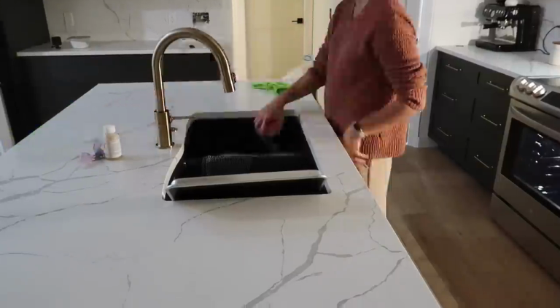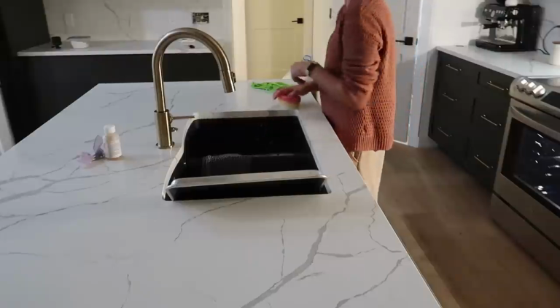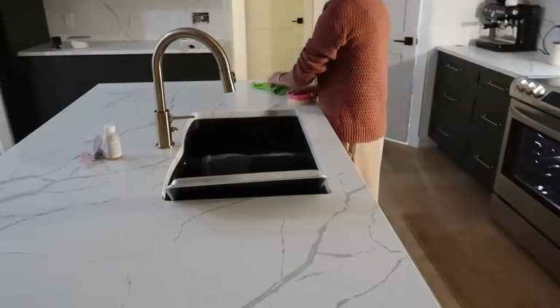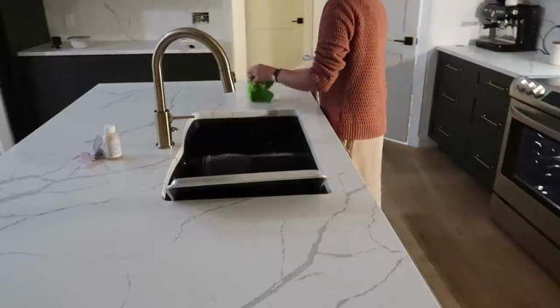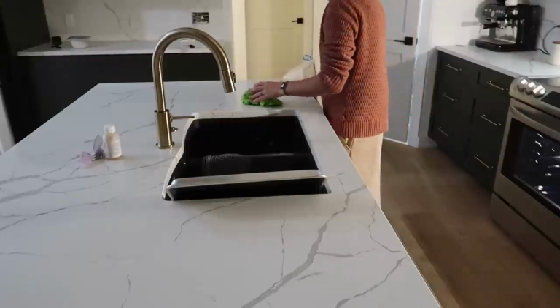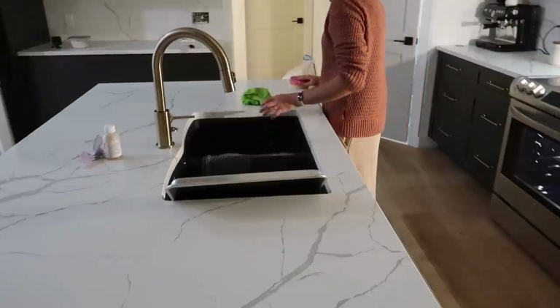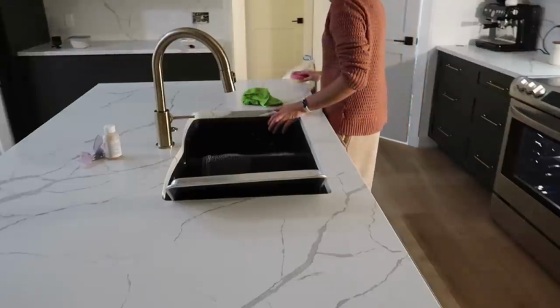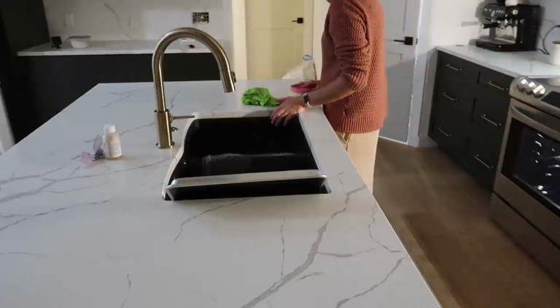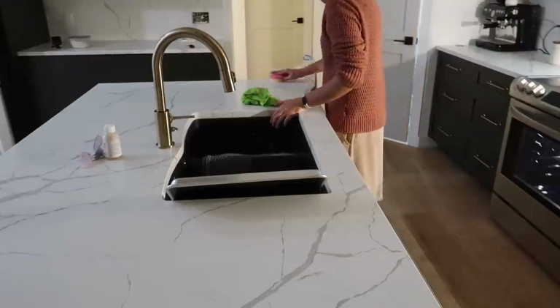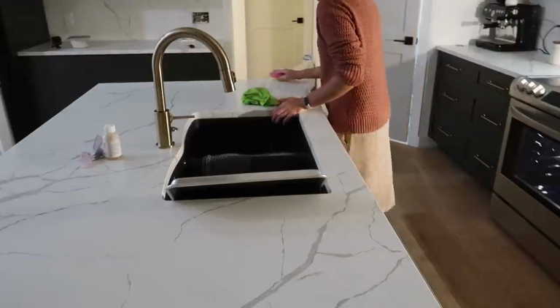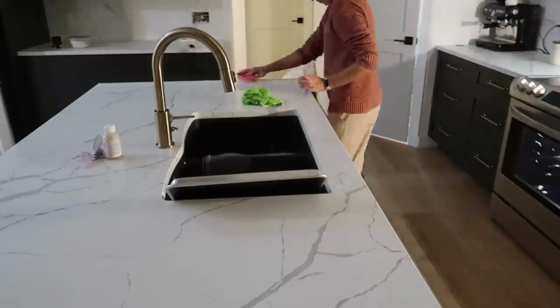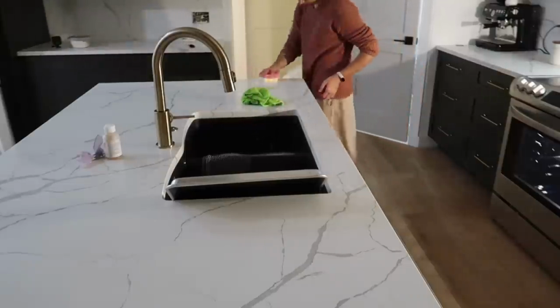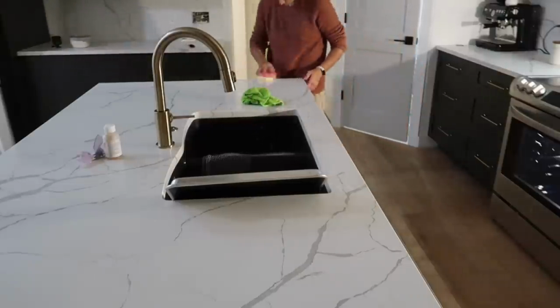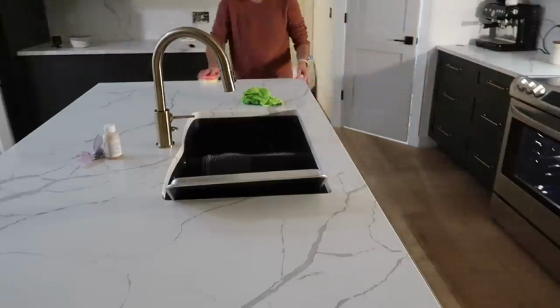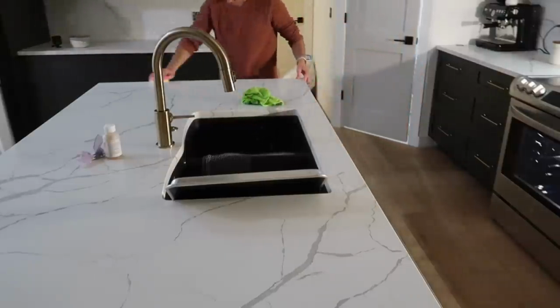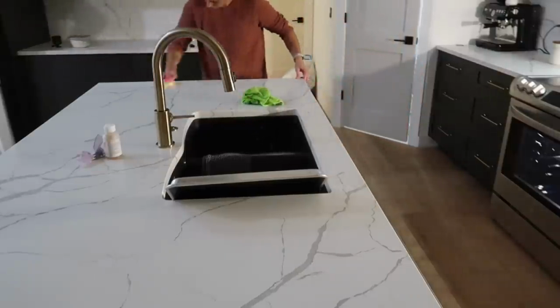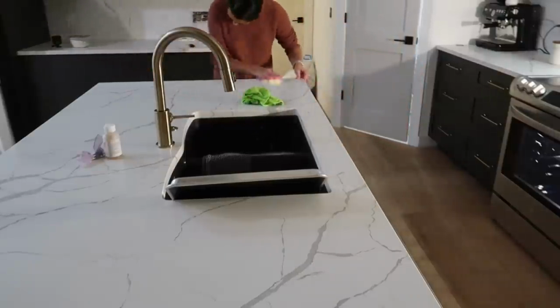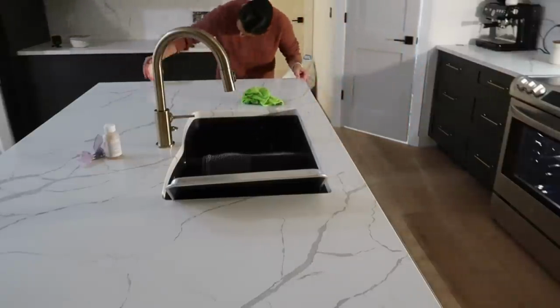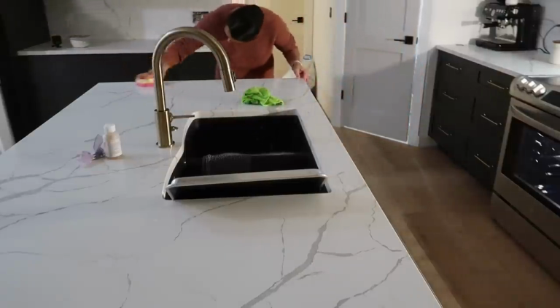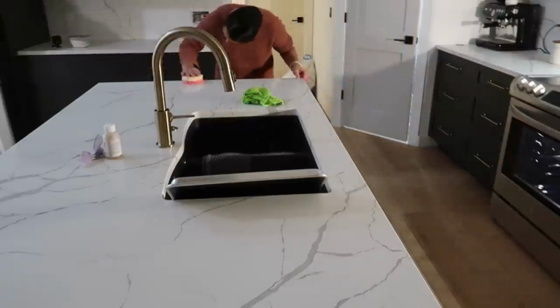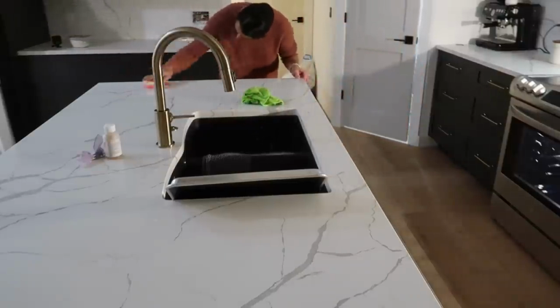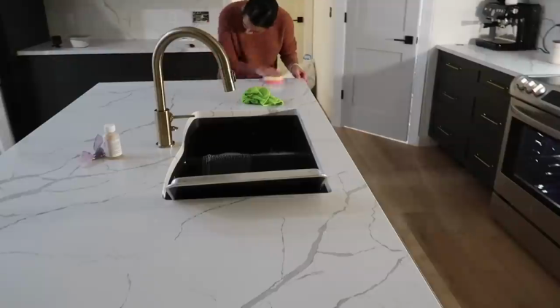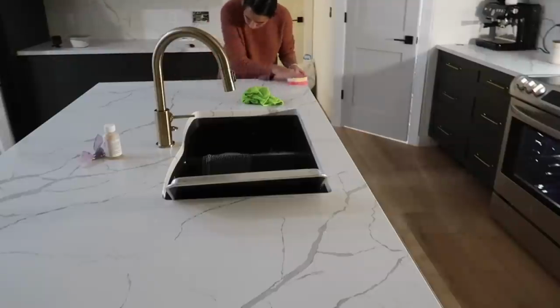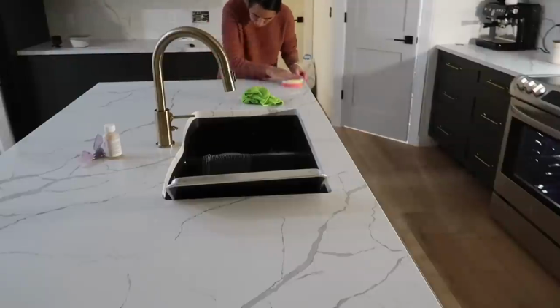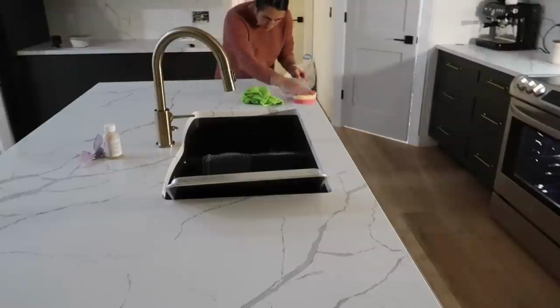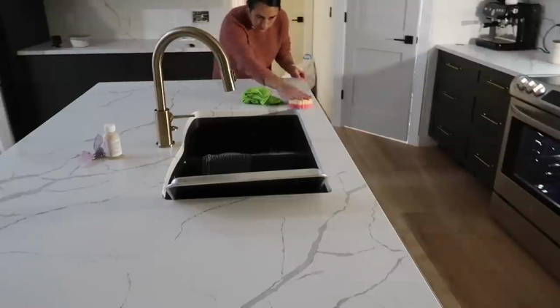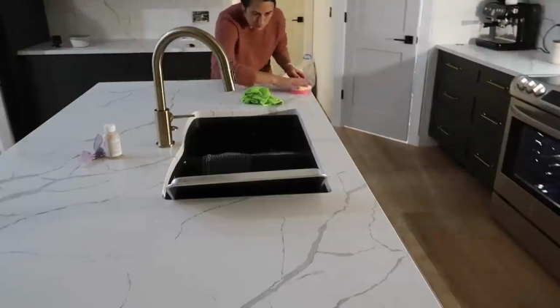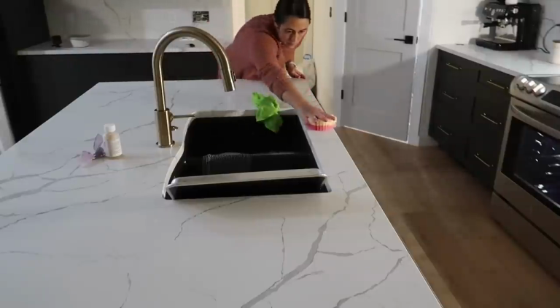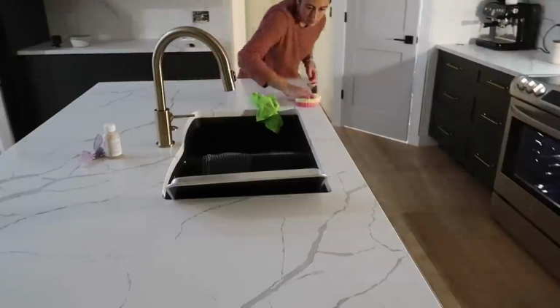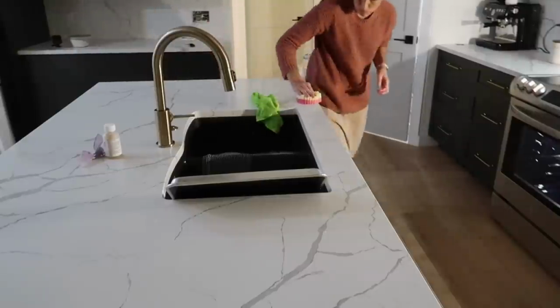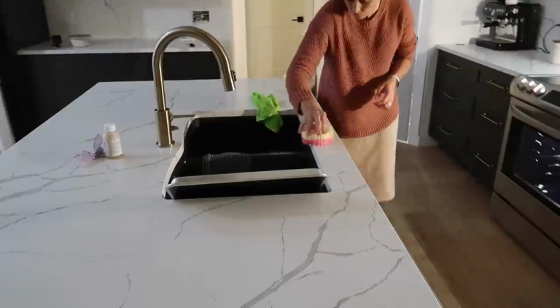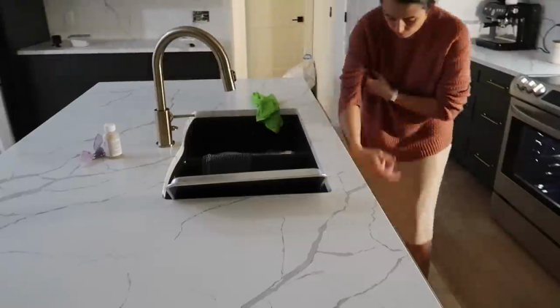I plan to put up a kitchen organization and tour — probably the next video or at least one of the next ones — so stay tuned for that. You can see how I've organized everything.